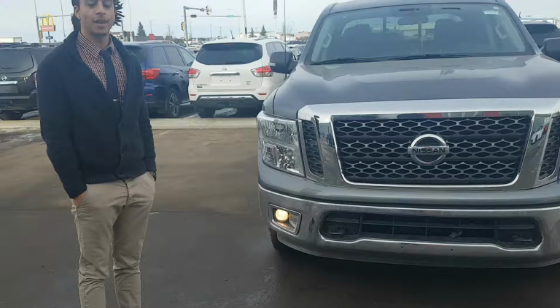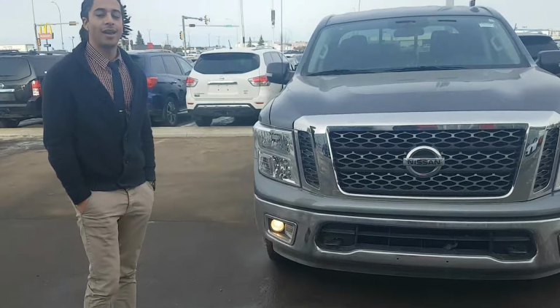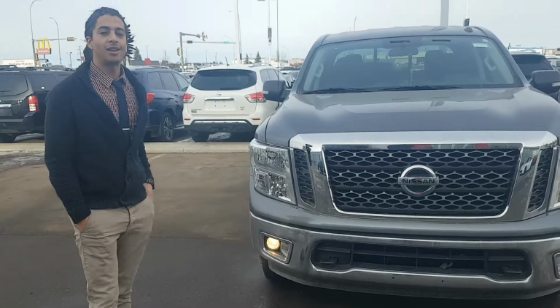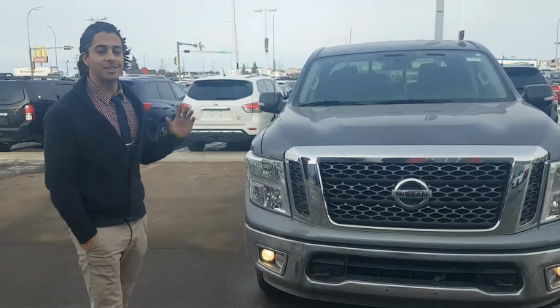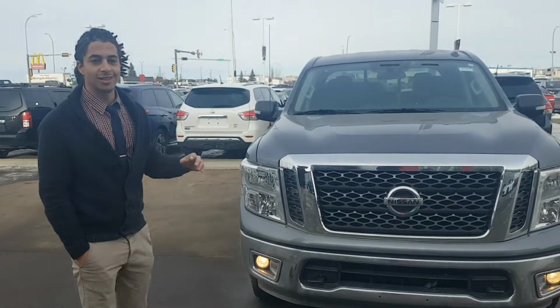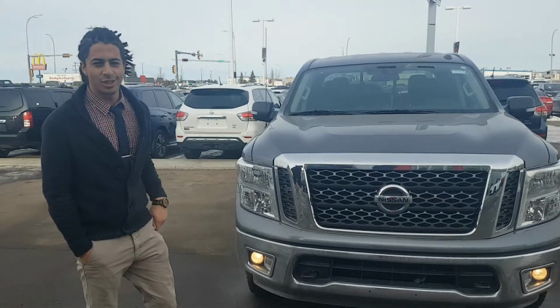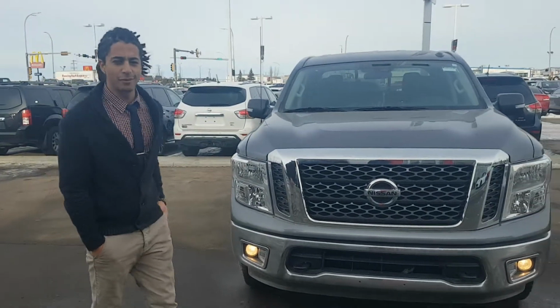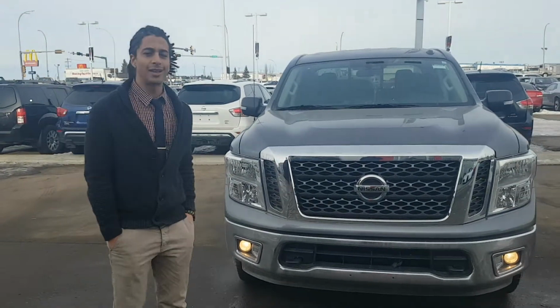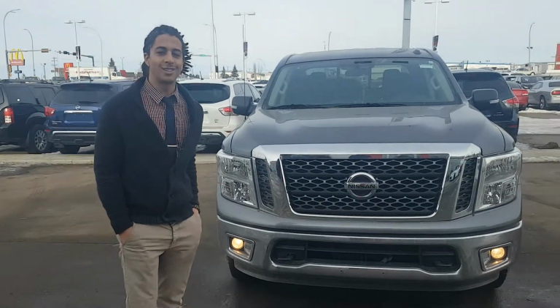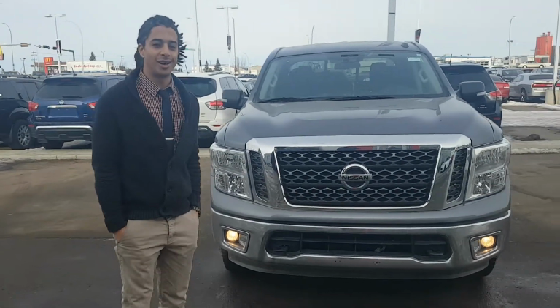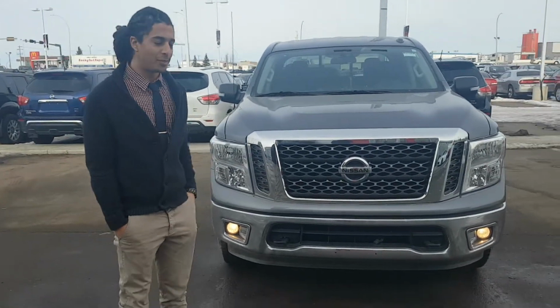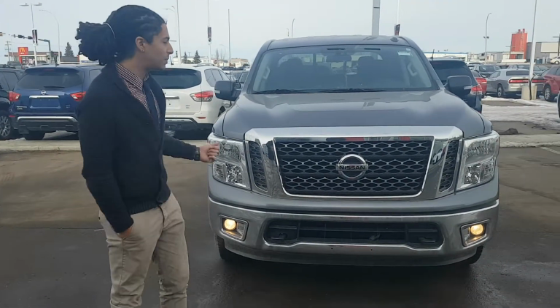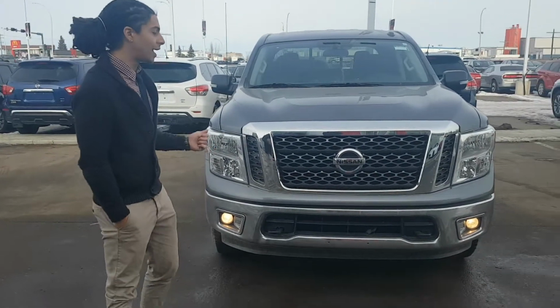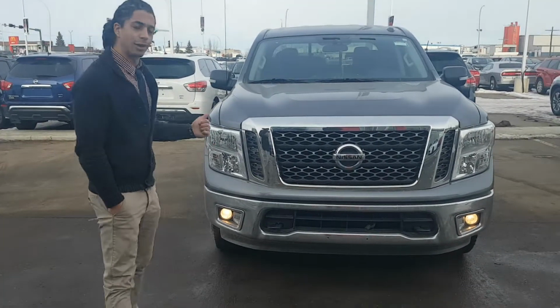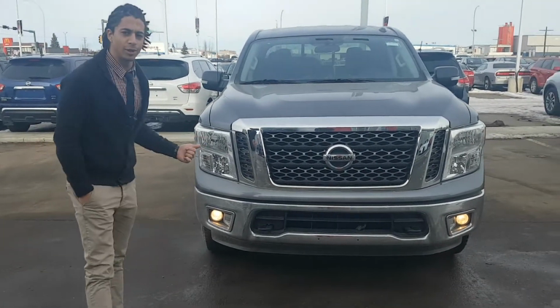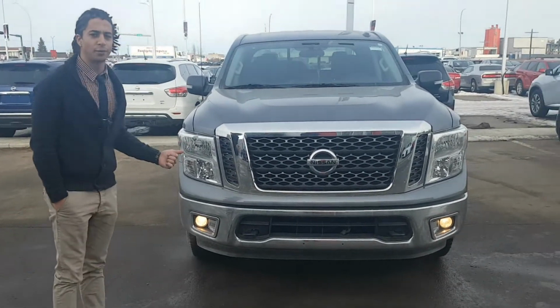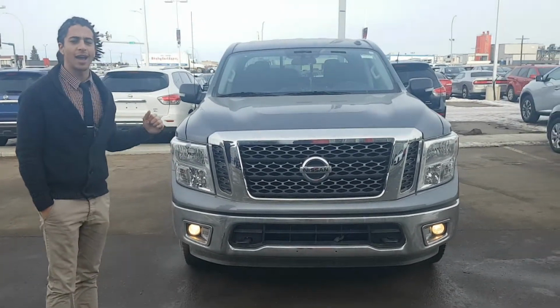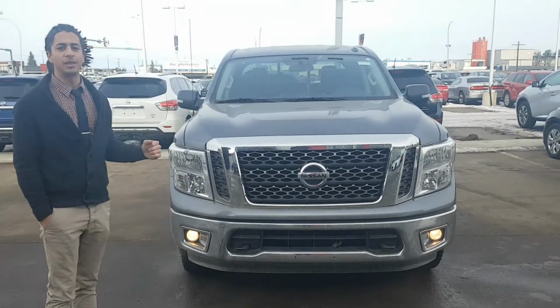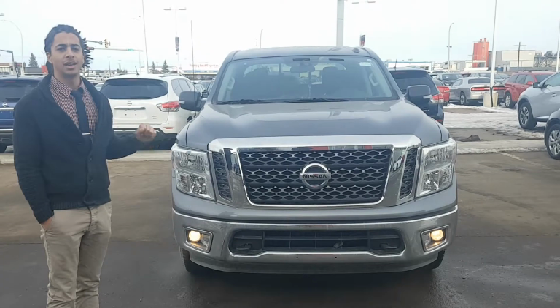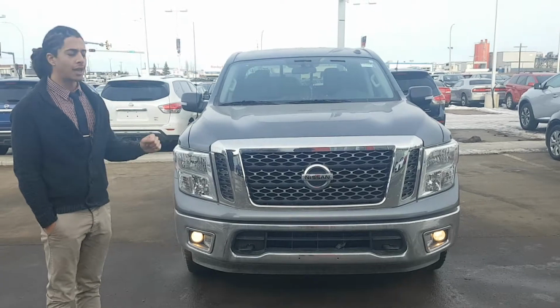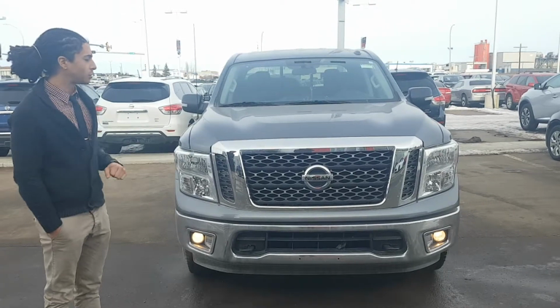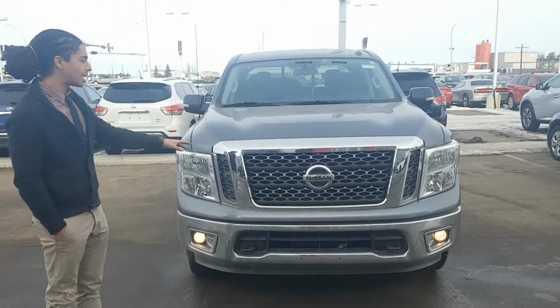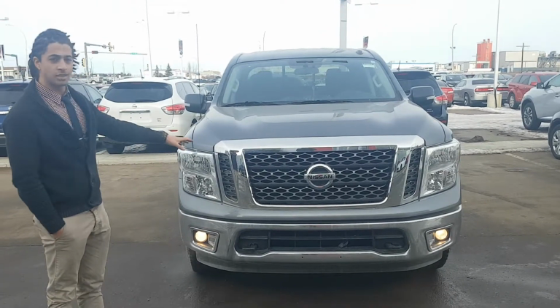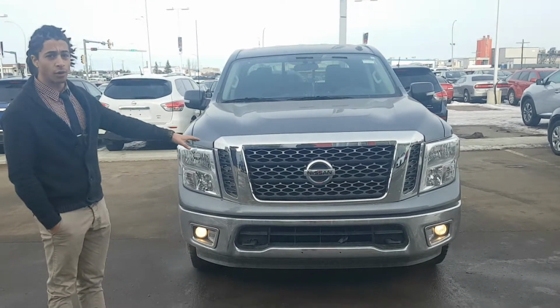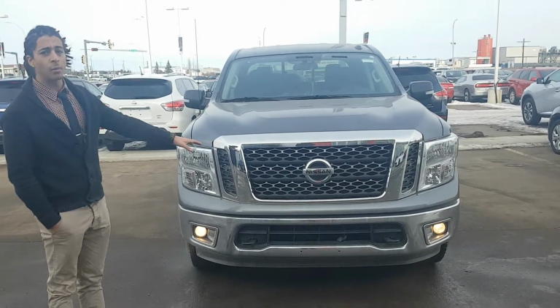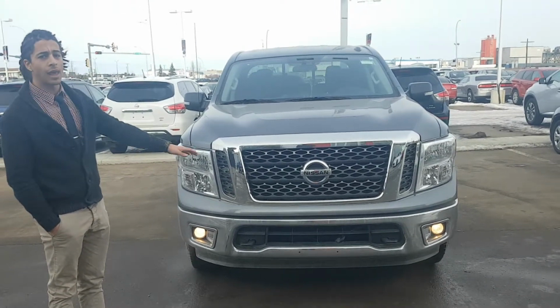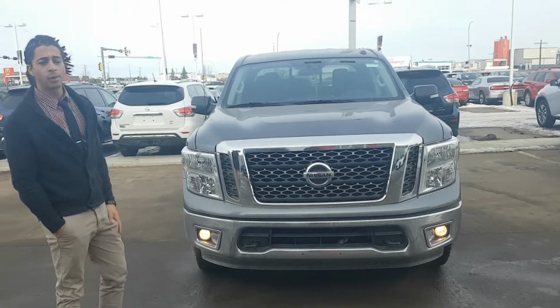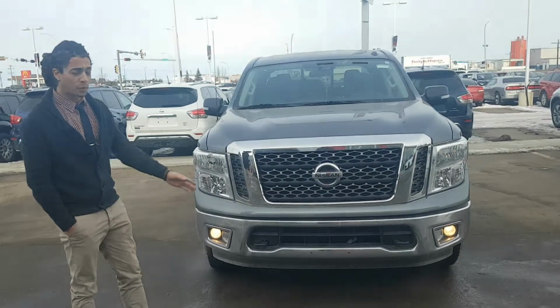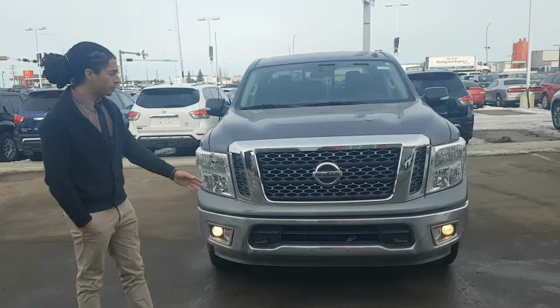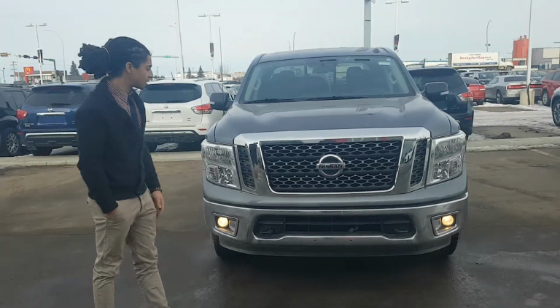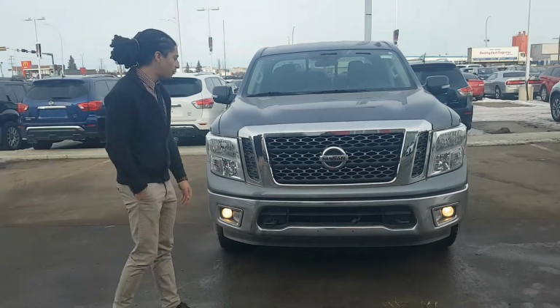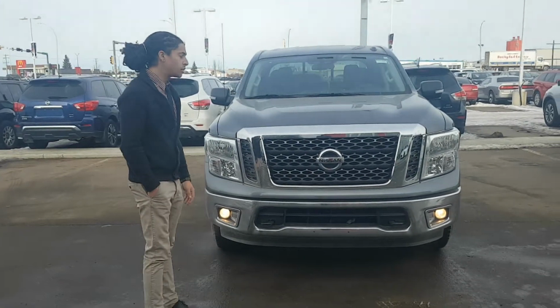Hey there Lisa, Jared from LA Nissan here. Behind me I have one of our beautiful SV Titan crew cabs — this is the grey one that we got priced out for you.